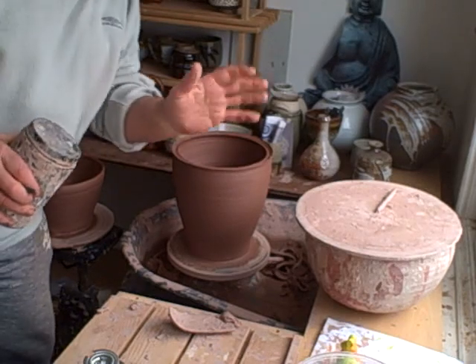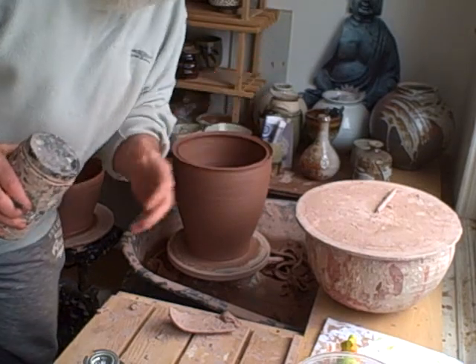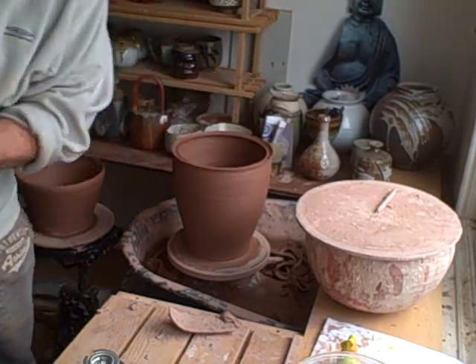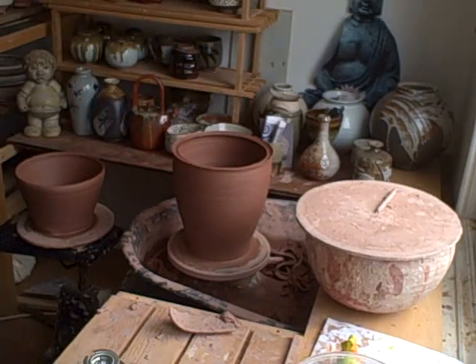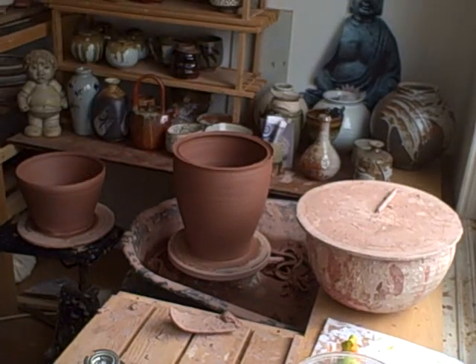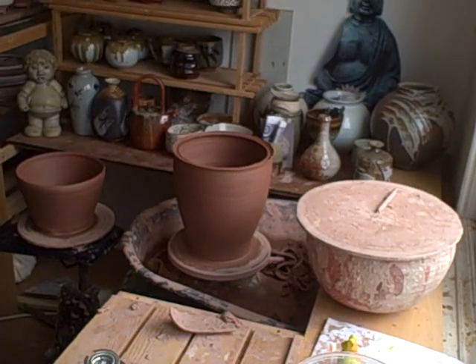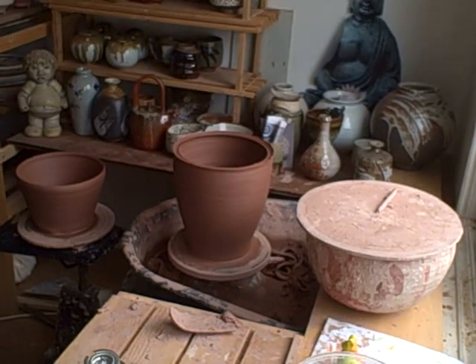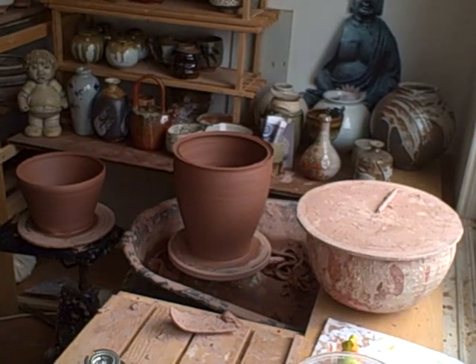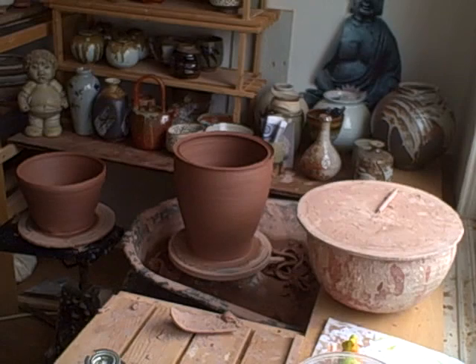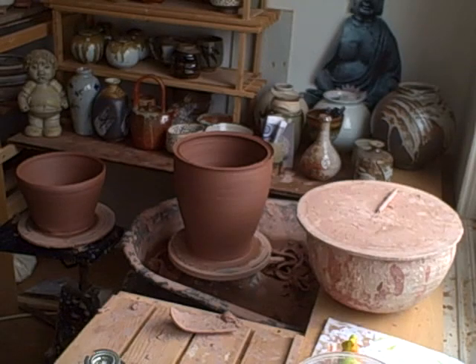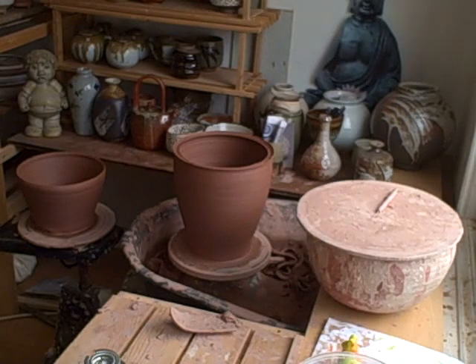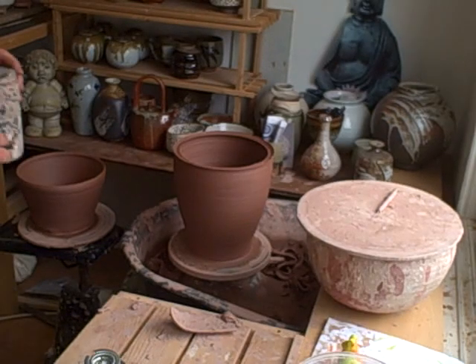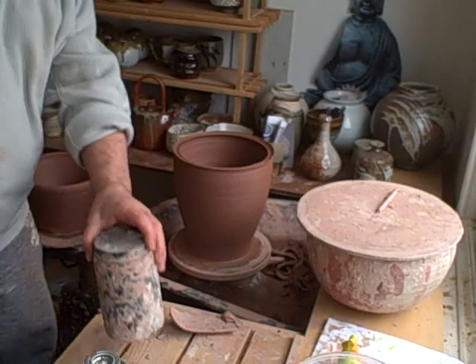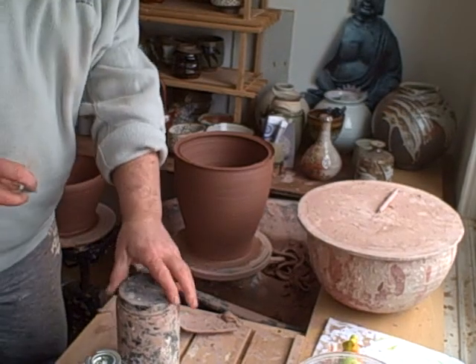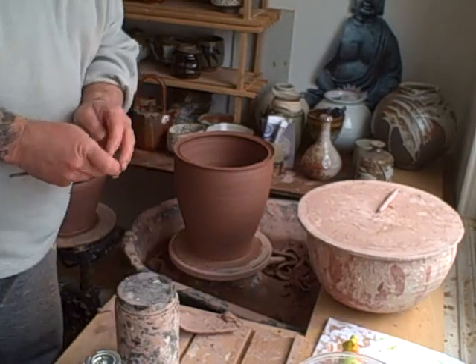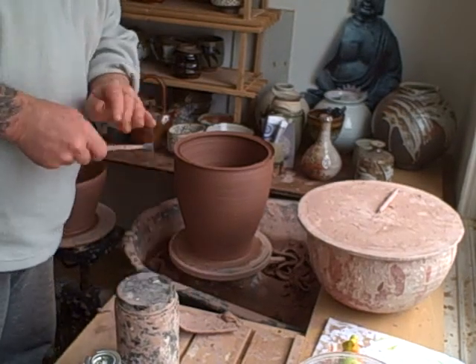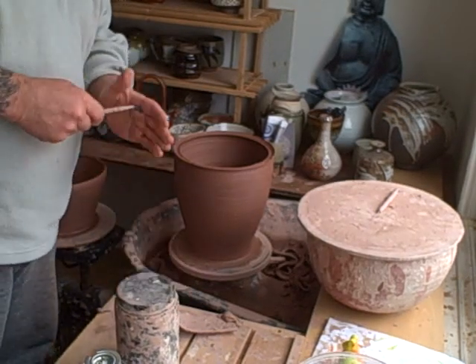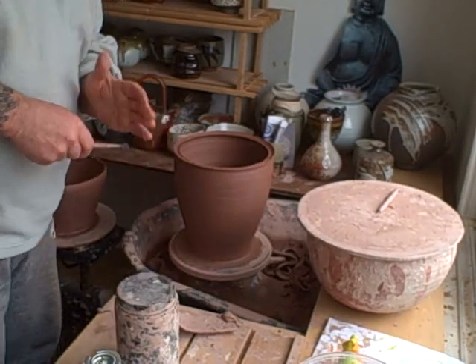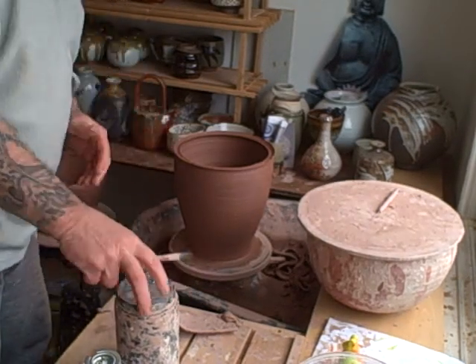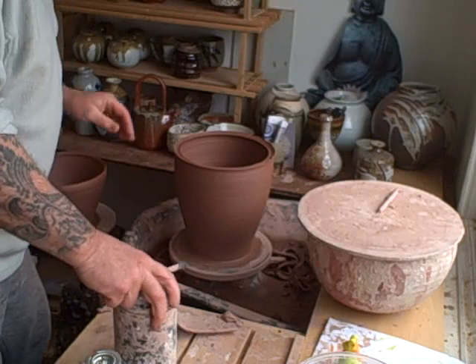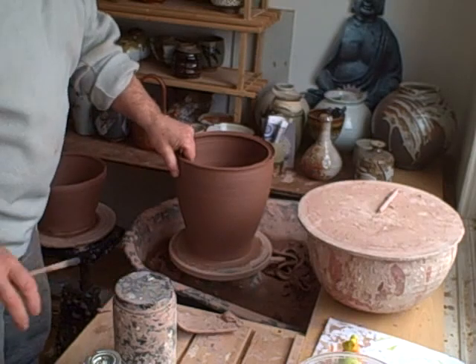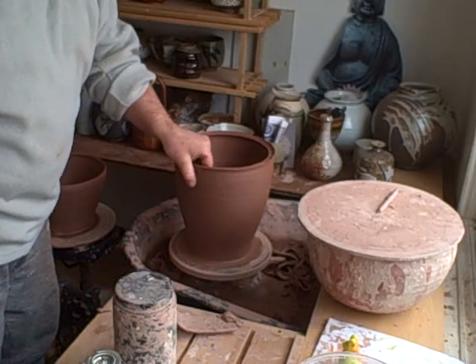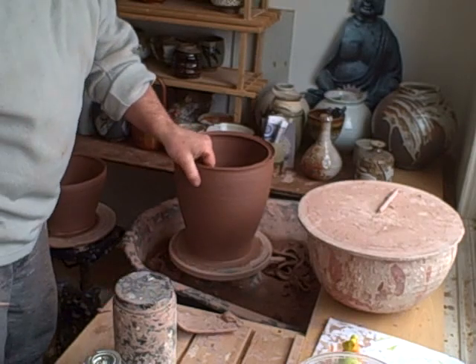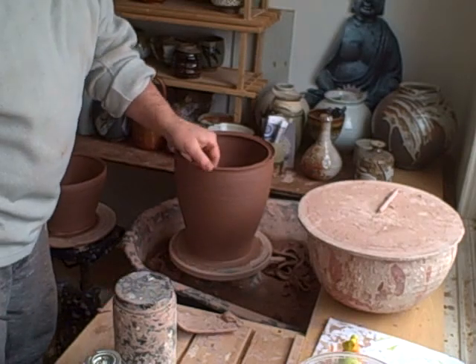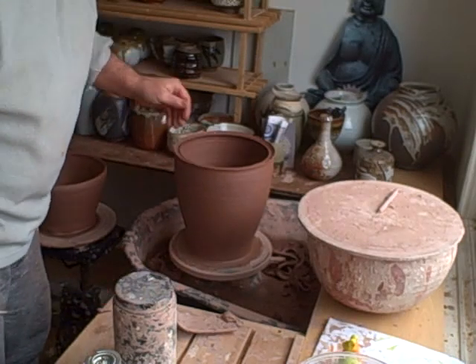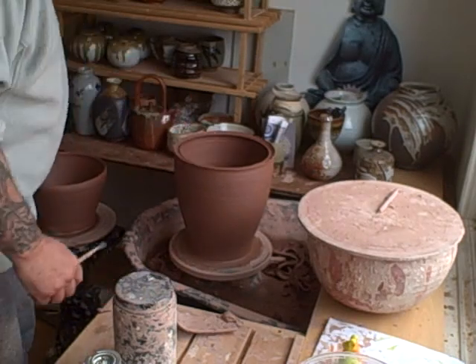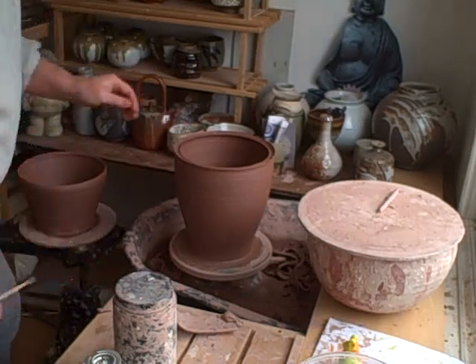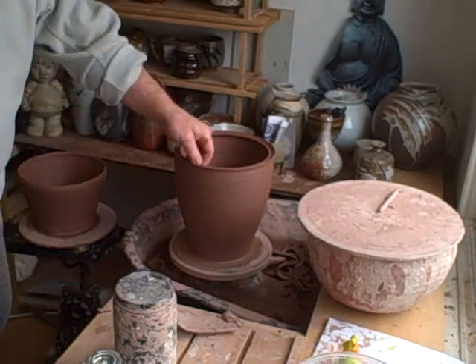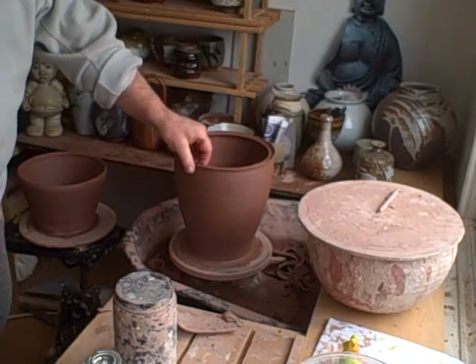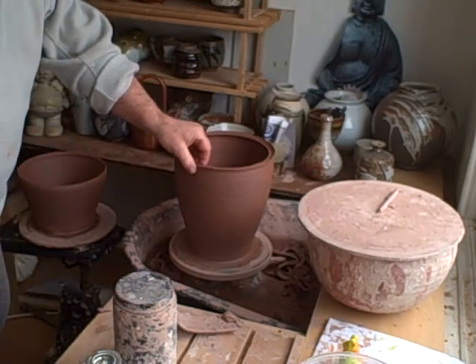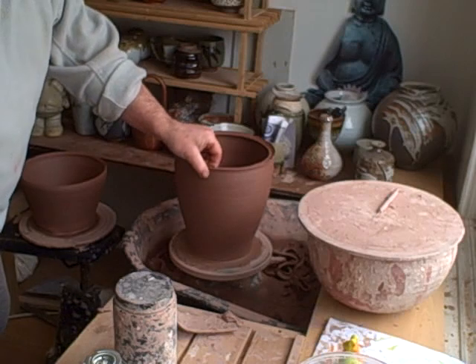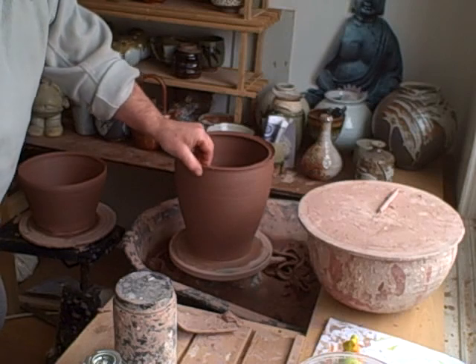Hello everybody, welcome to snowy wintry Sheffield. Pretty bleak outside but it's not going to stop us working. I've thrown a two-piece pot here and I'm just going to show you how to fix it together.